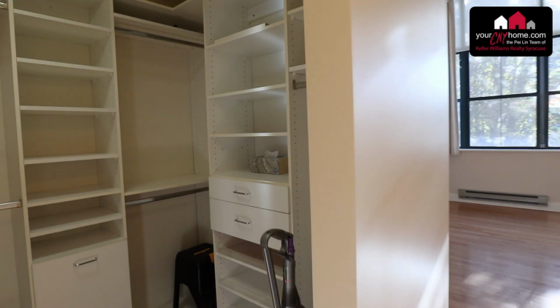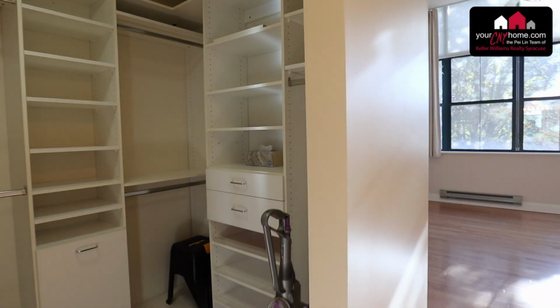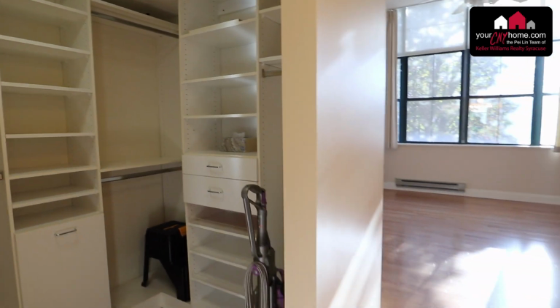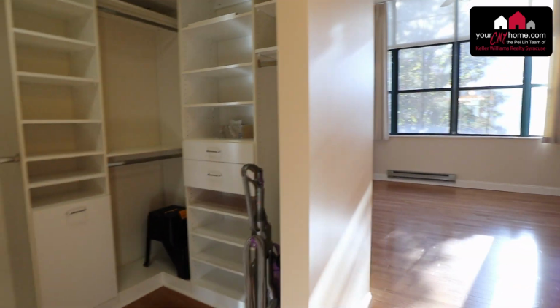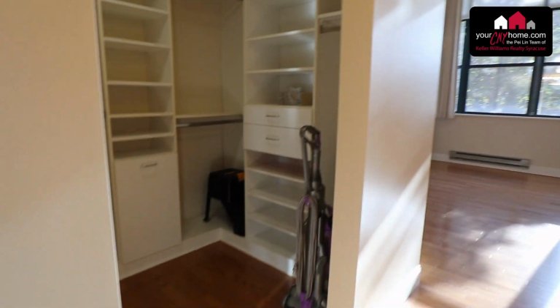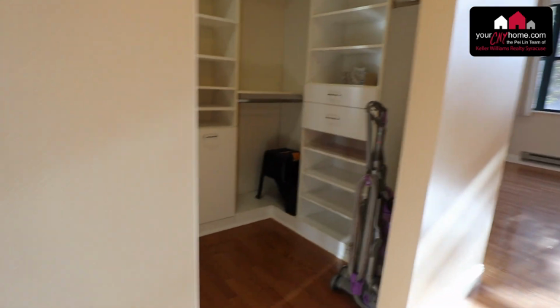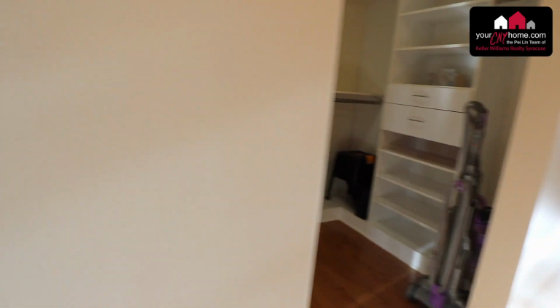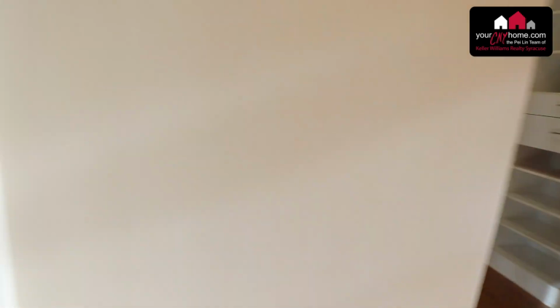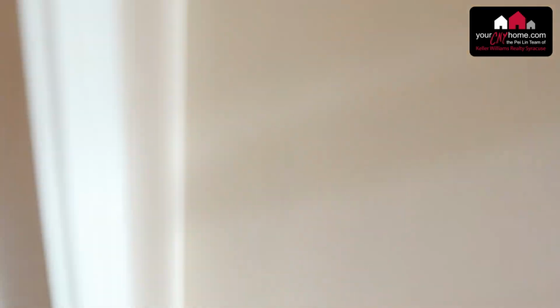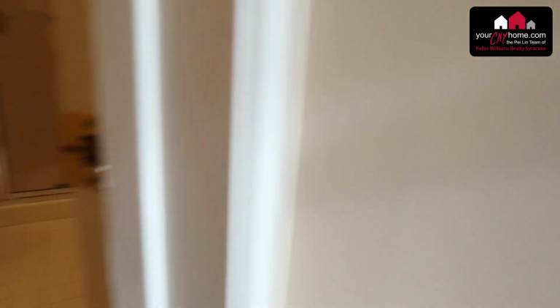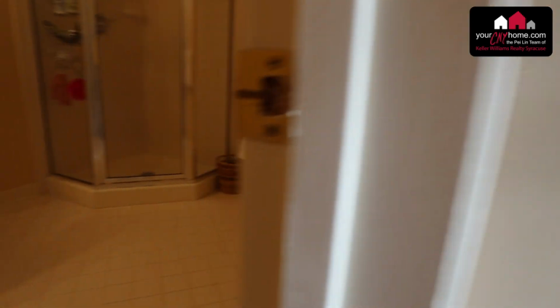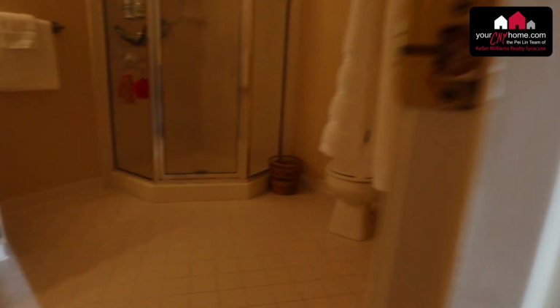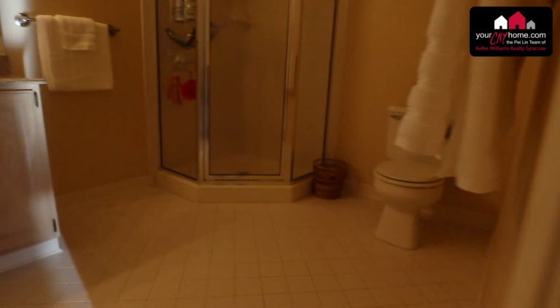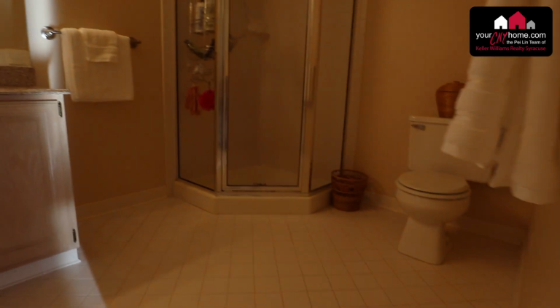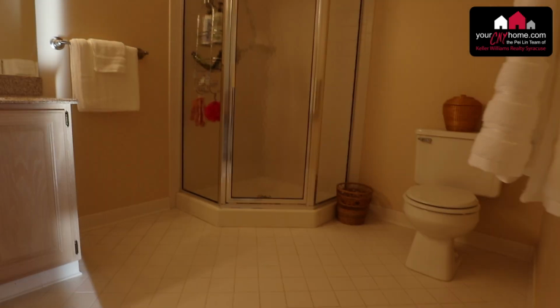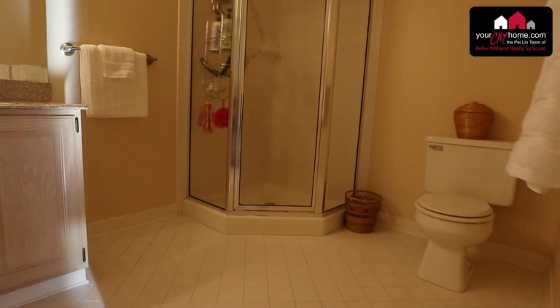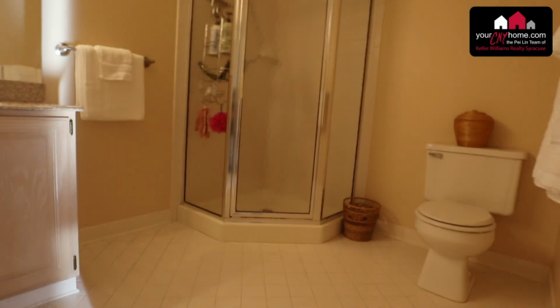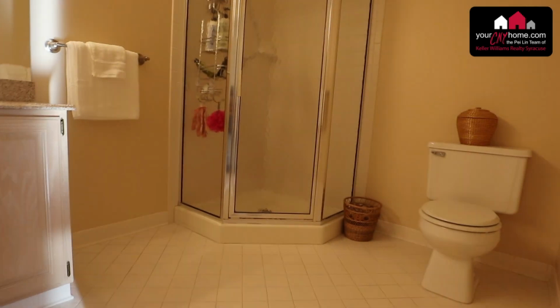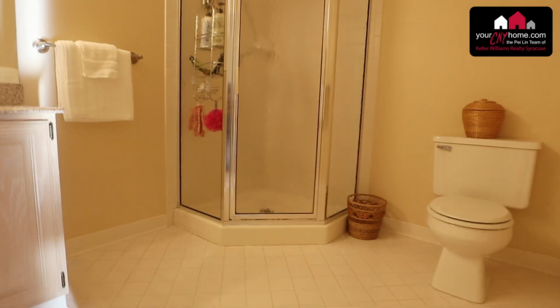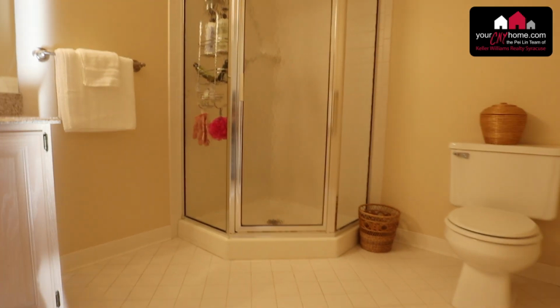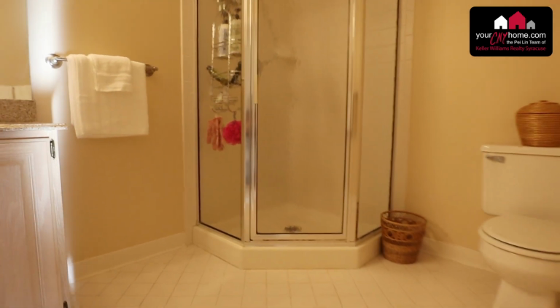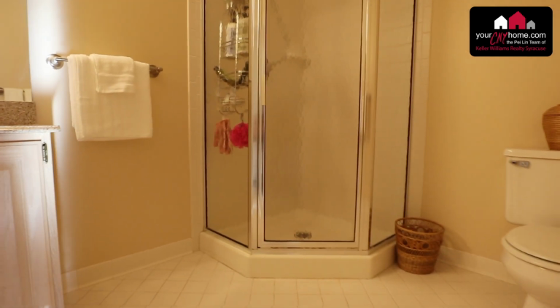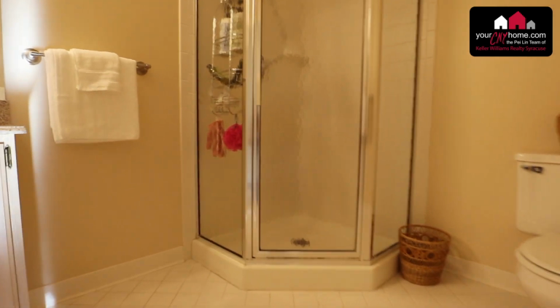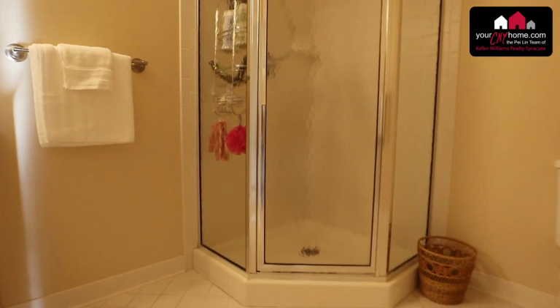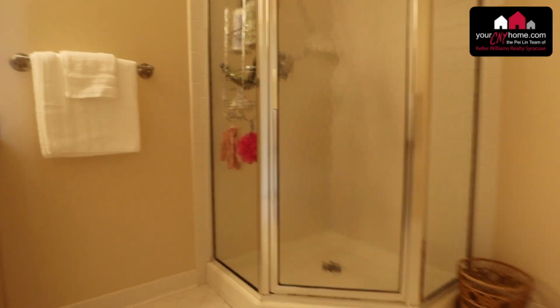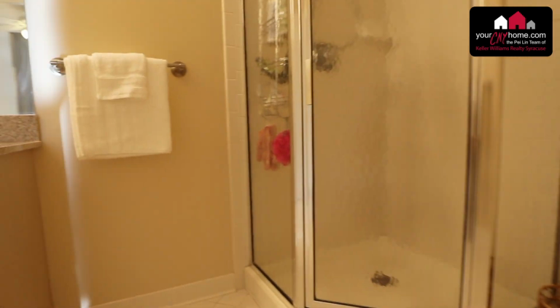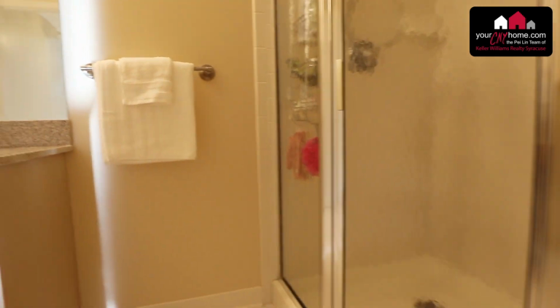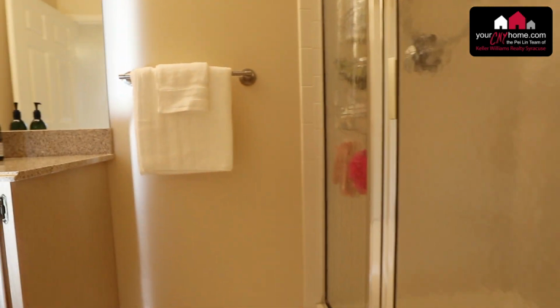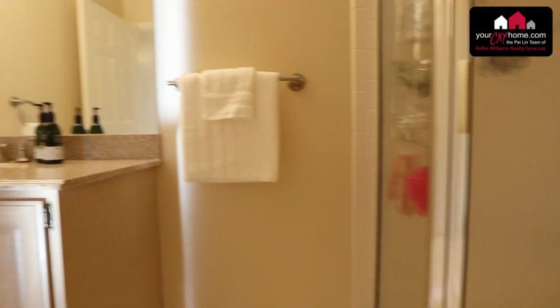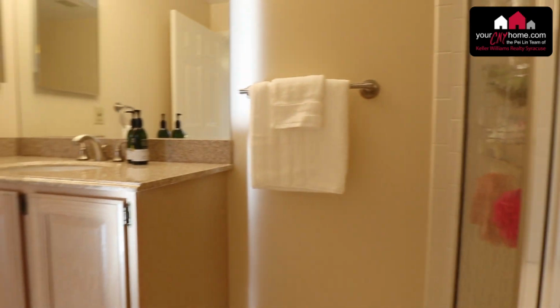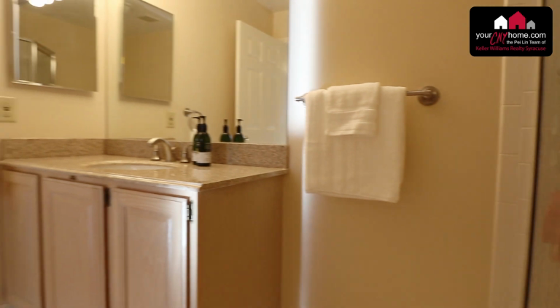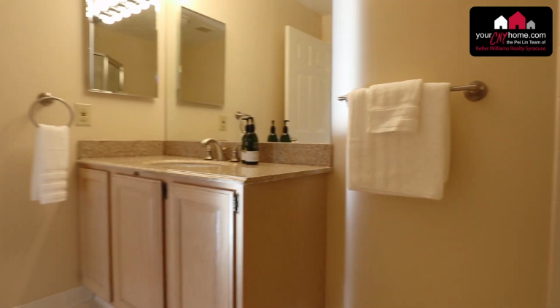The master bath features a walk-in shower, granite counters, and oak cabinets, also with stainless steel roll-out shelving bins.